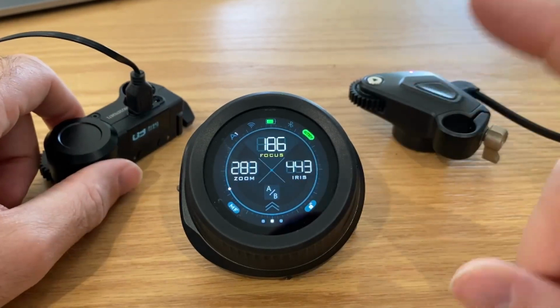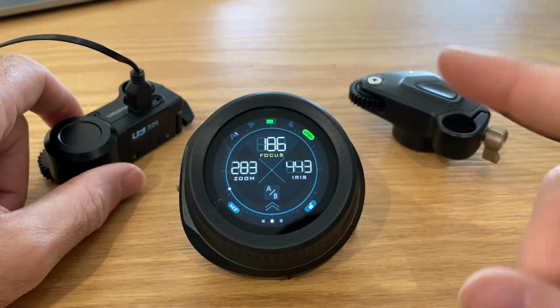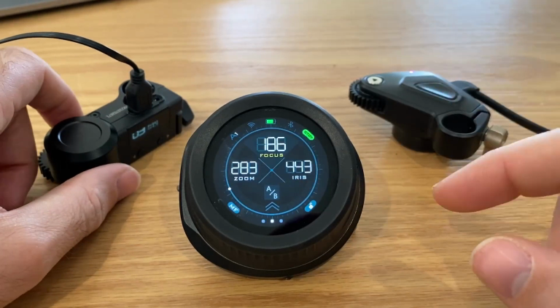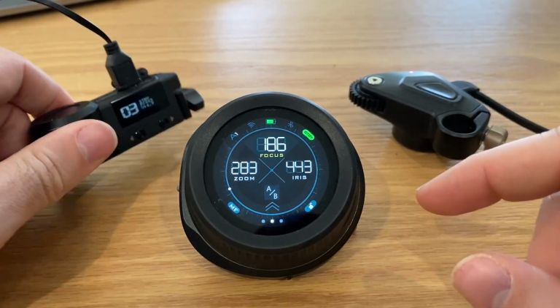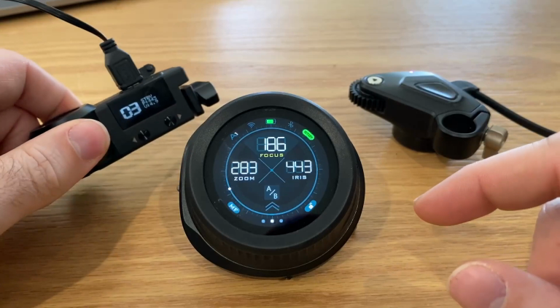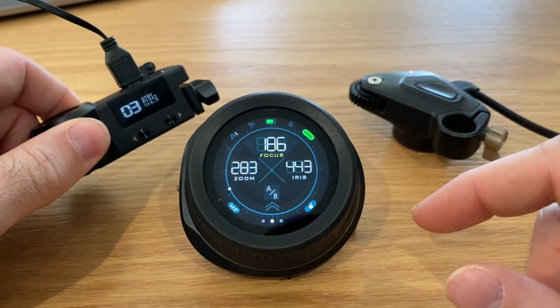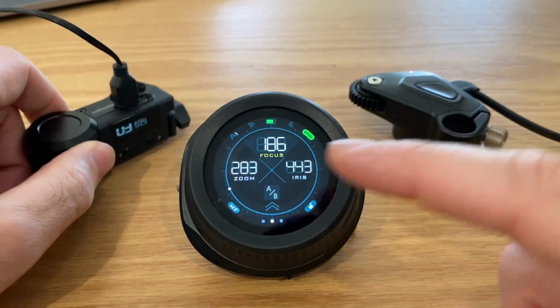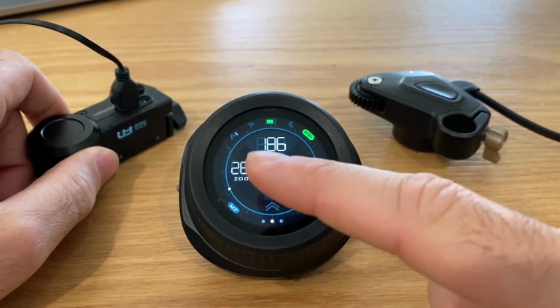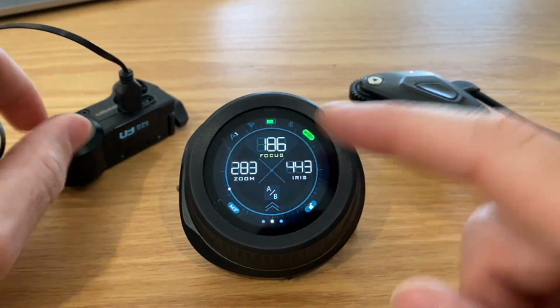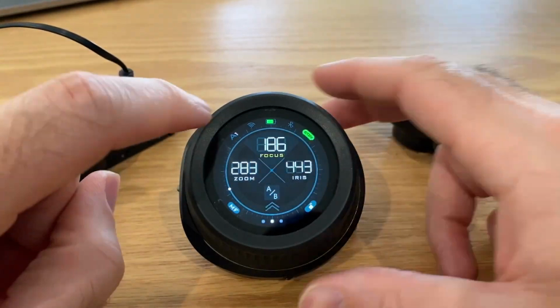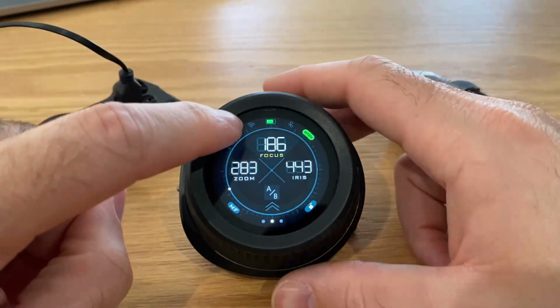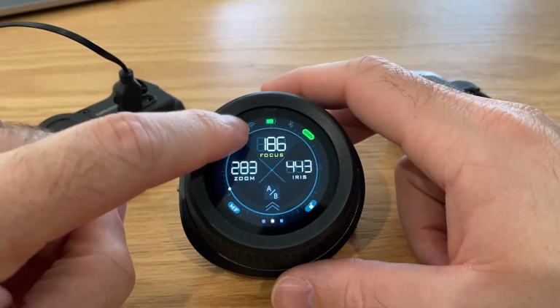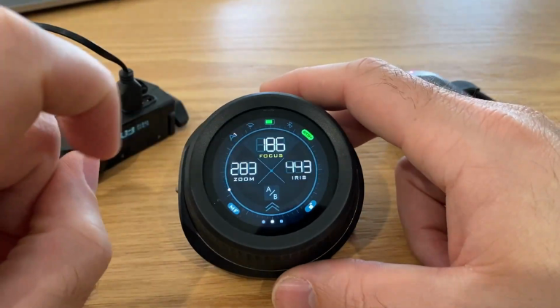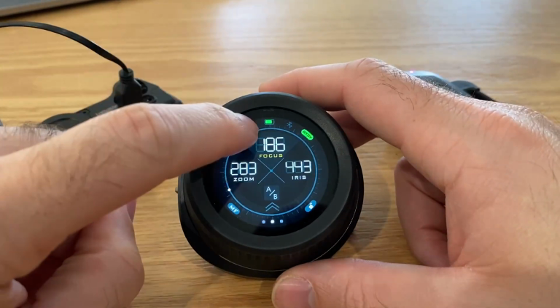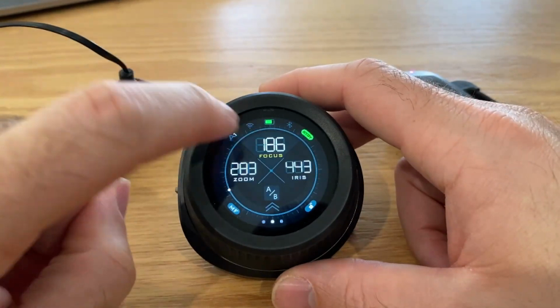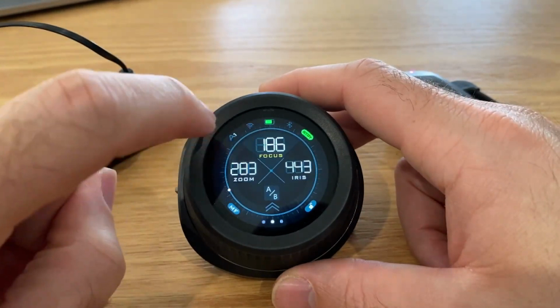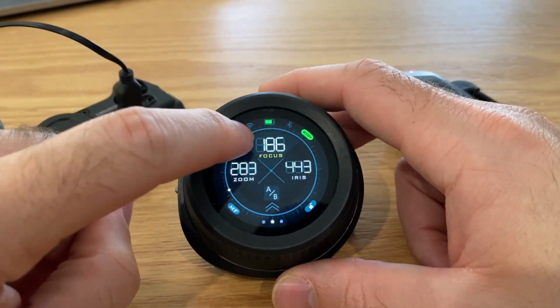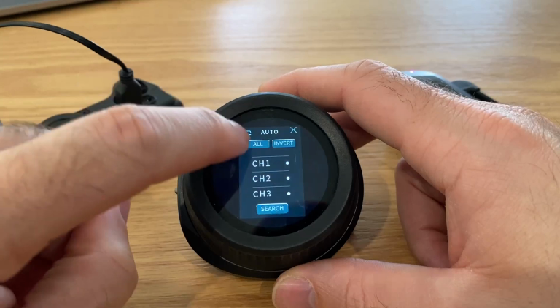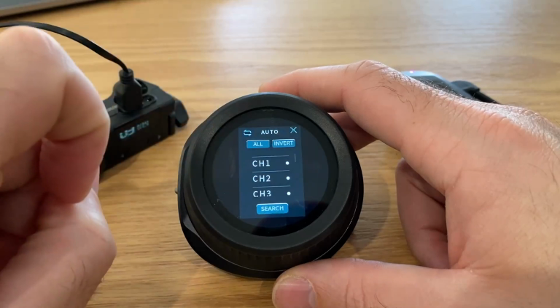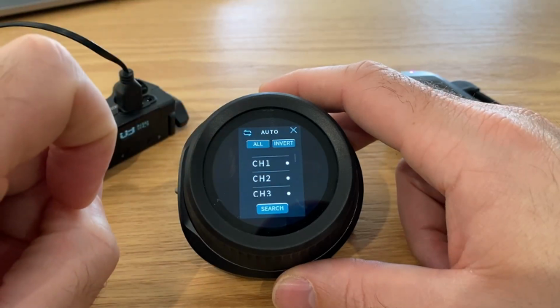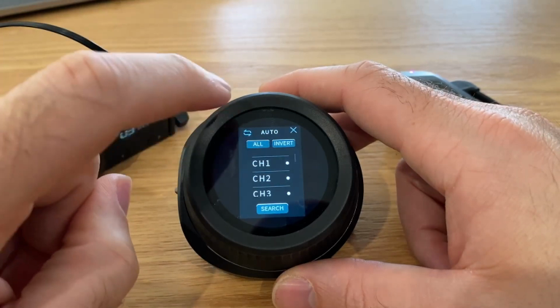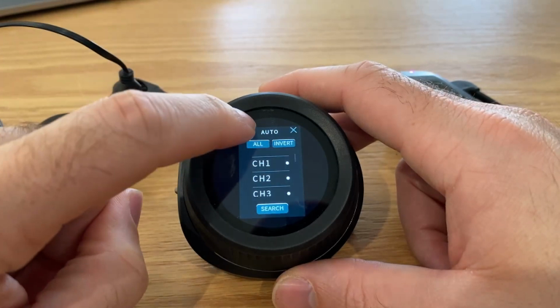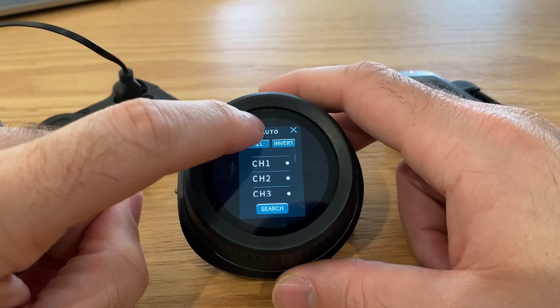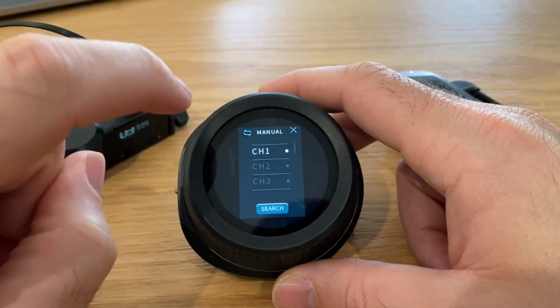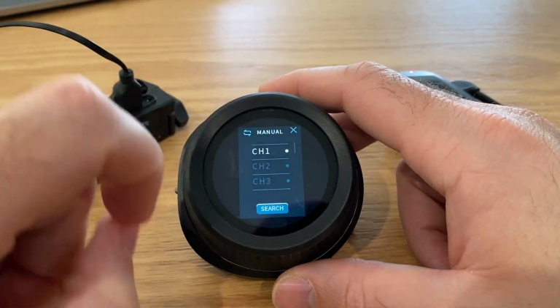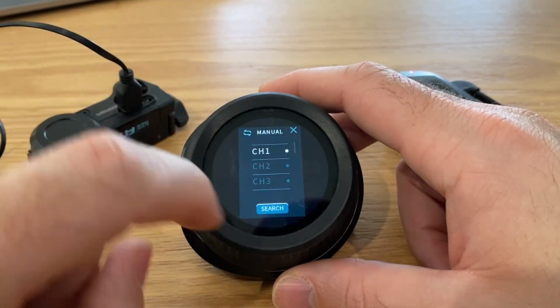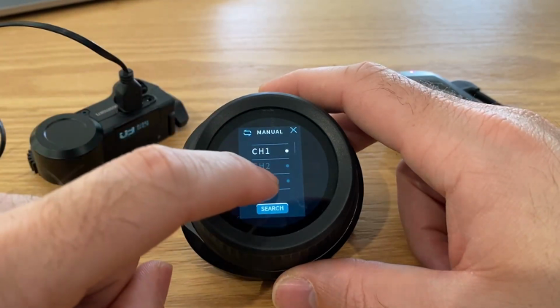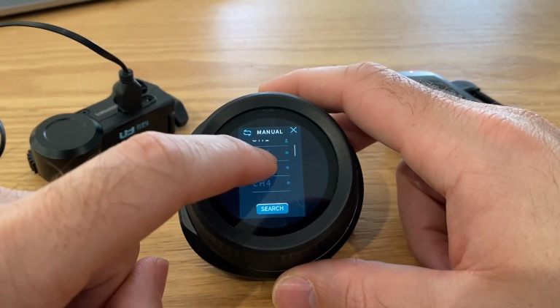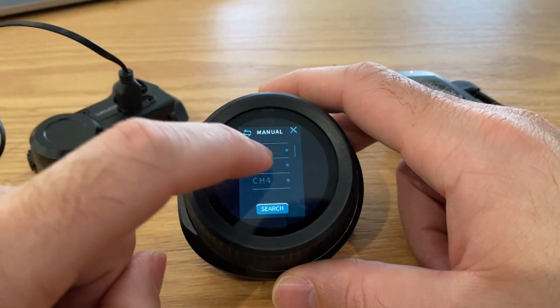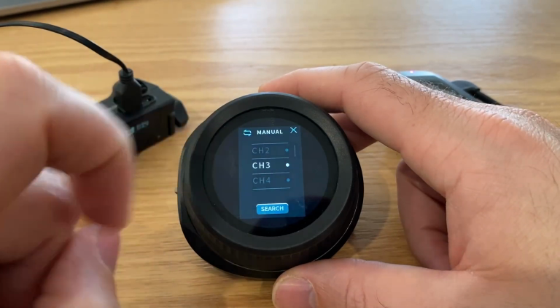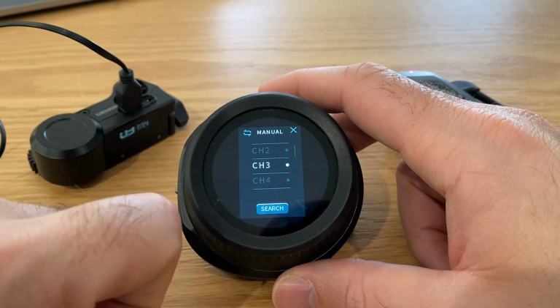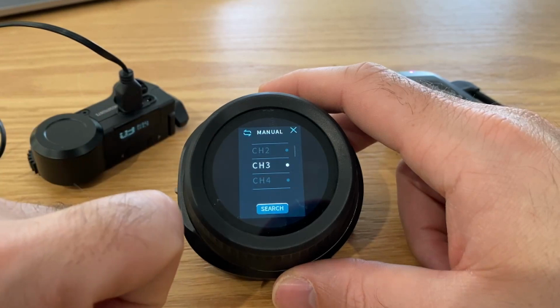First, let's connect the motors. This is on channel number three, and this is on automatic number one. We're going to click this to enter our menu, change that to manual, and choose channel number three.